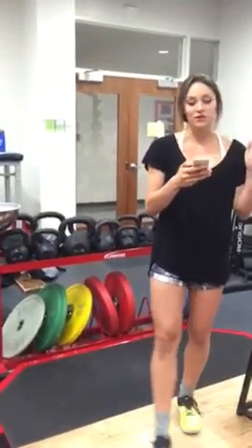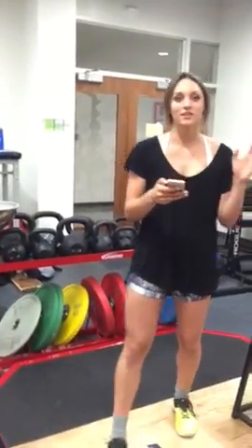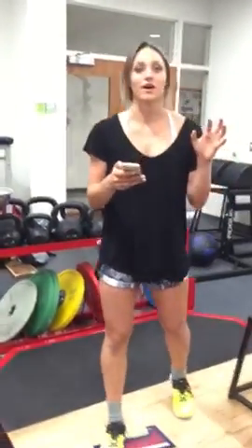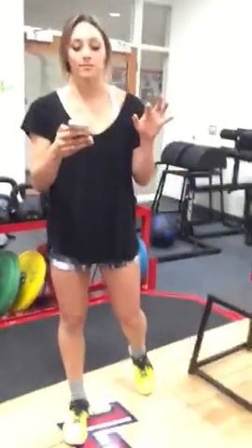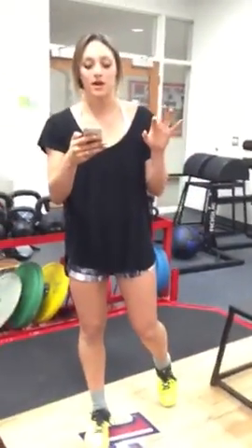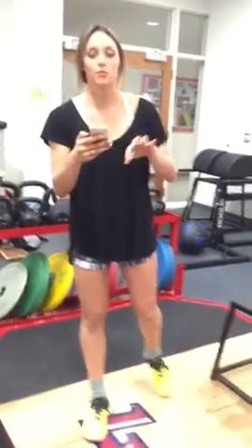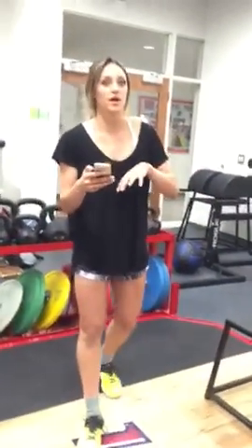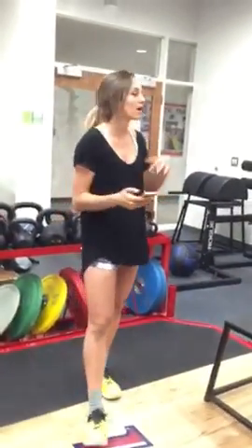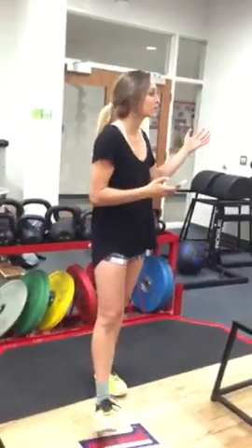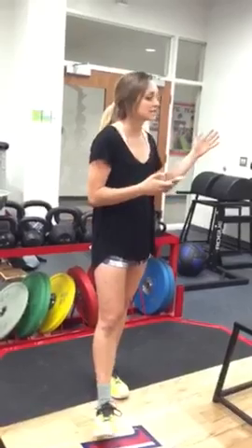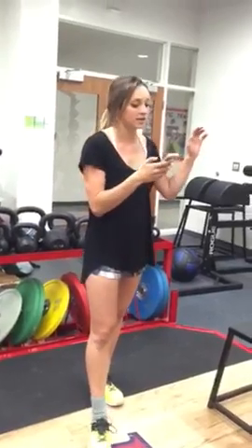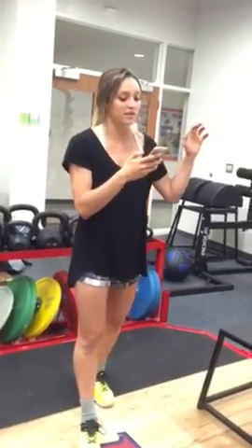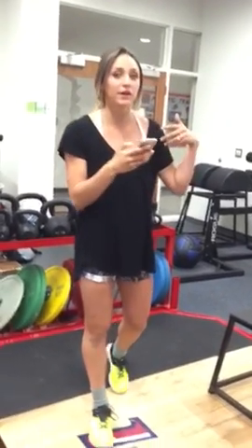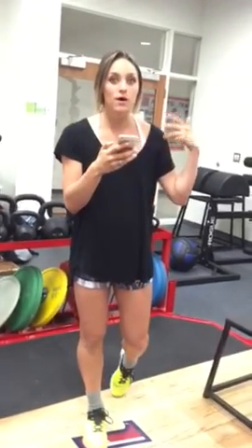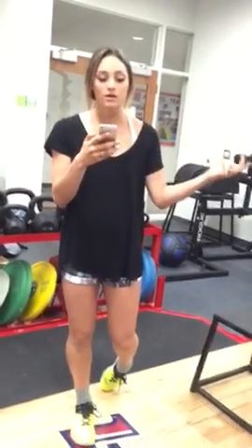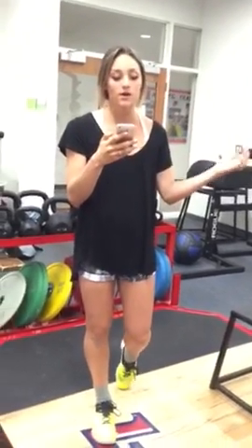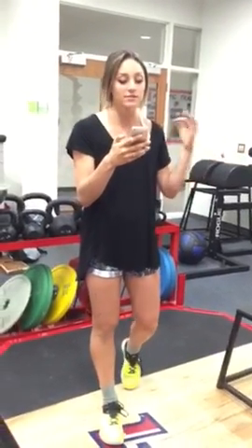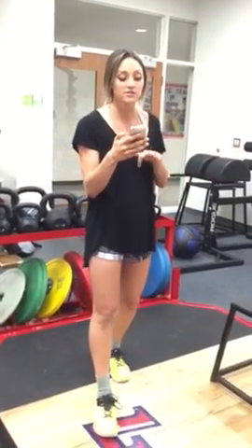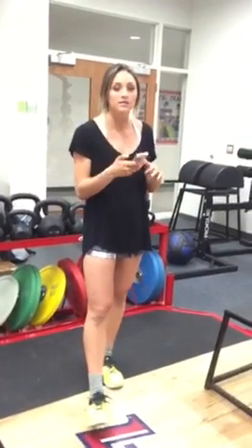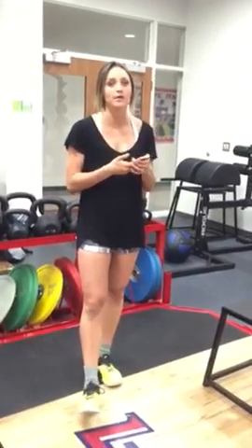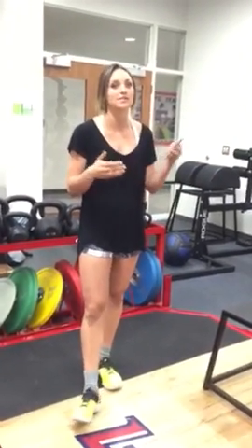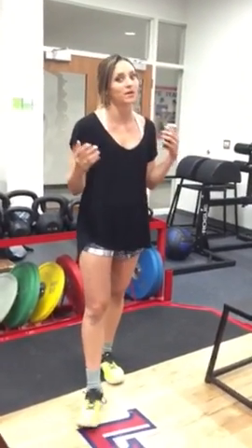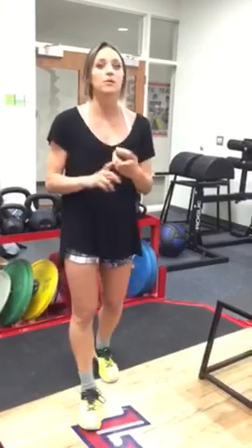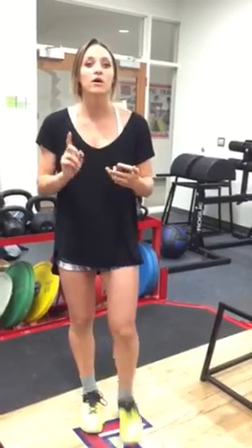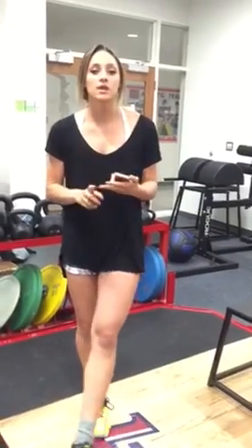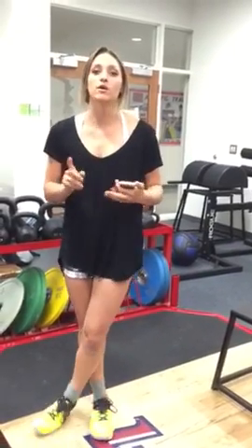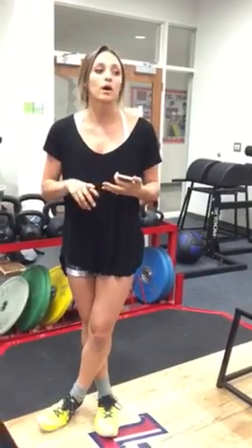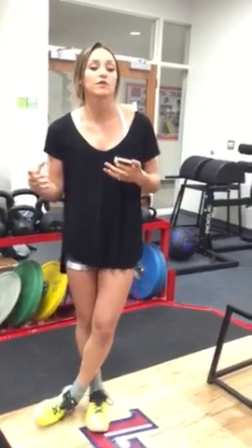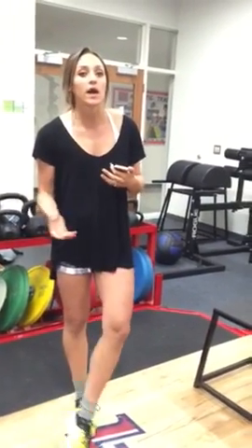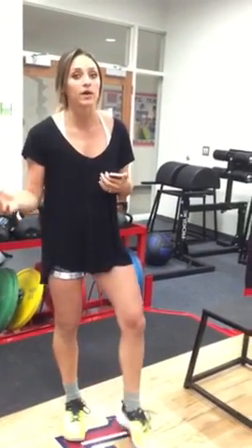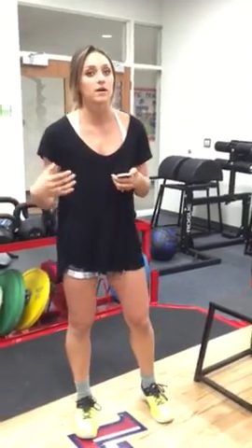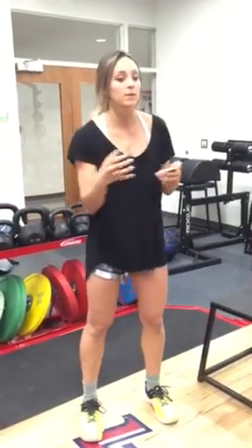We already did the TRX squat, box squats, and resisted squats. By resisted, we mean kettlebell, dumbbell, or bar — however you want to add weight to that movement.